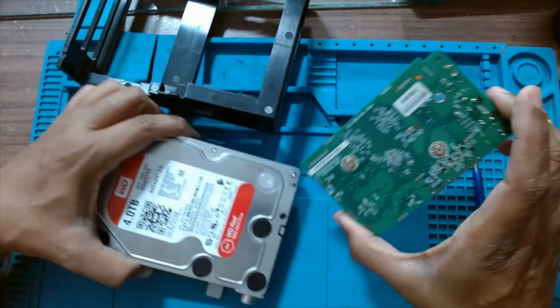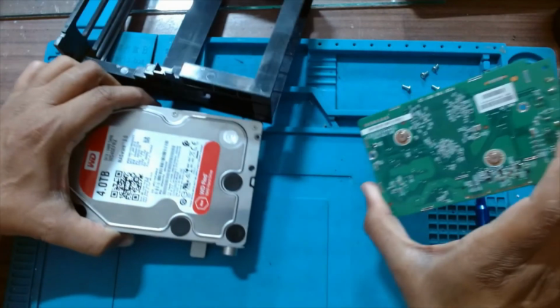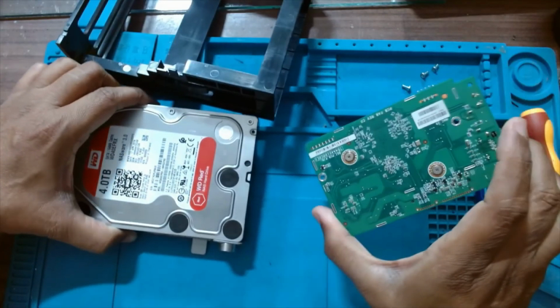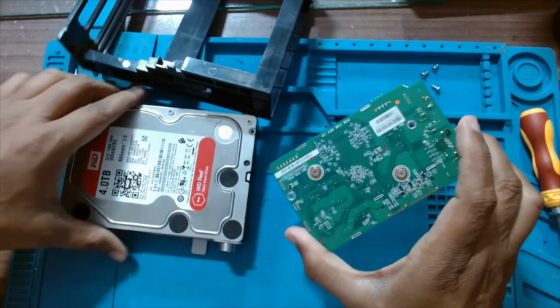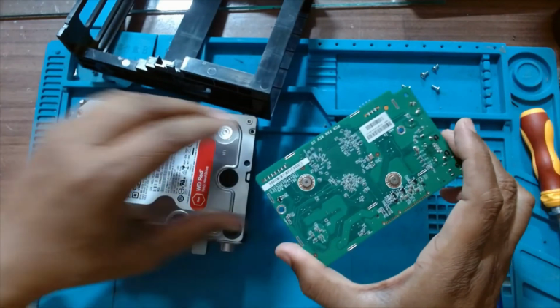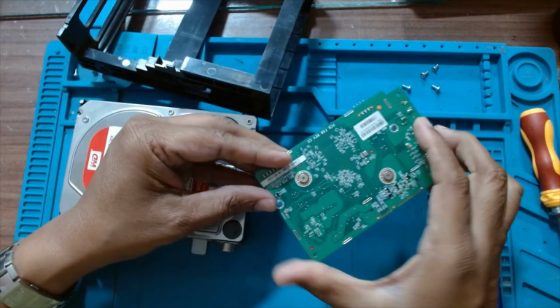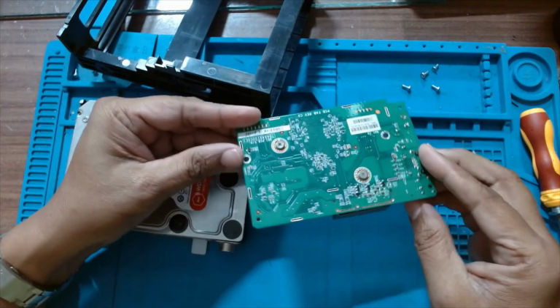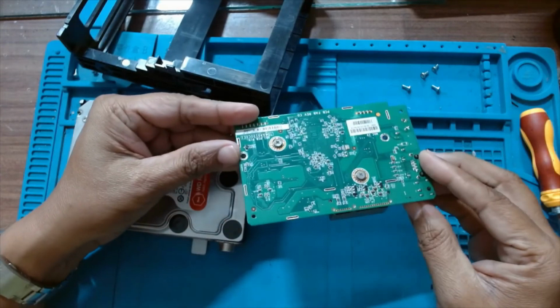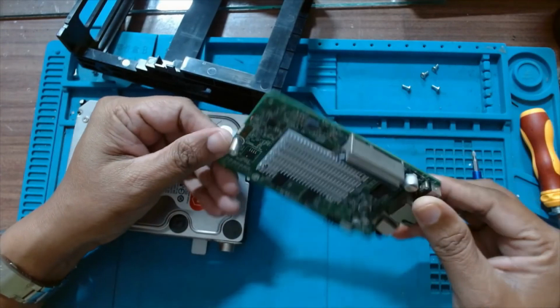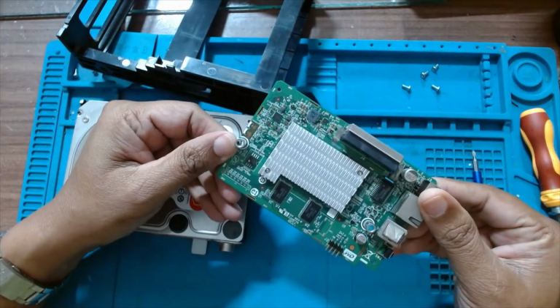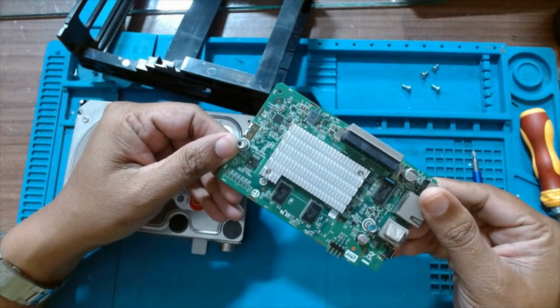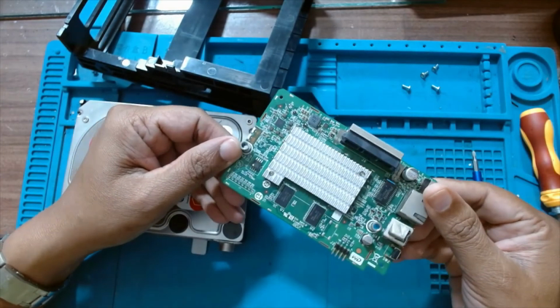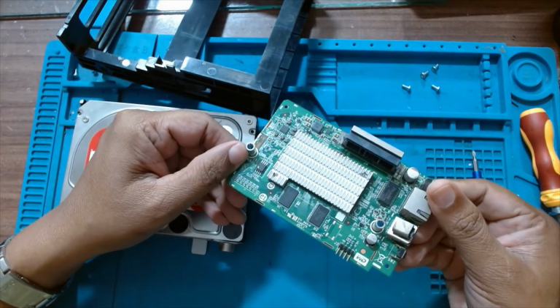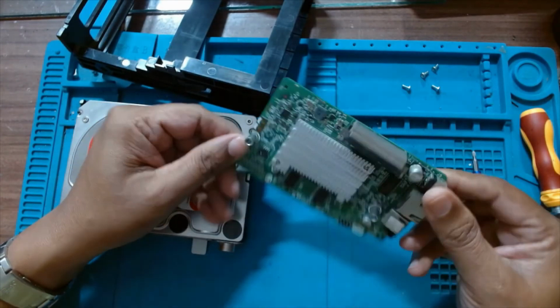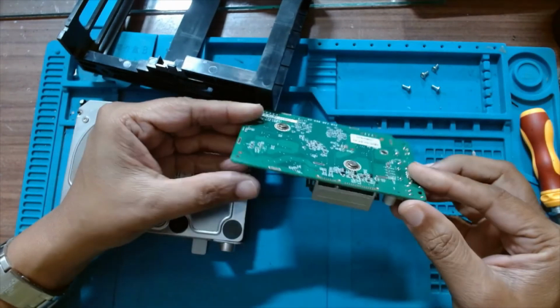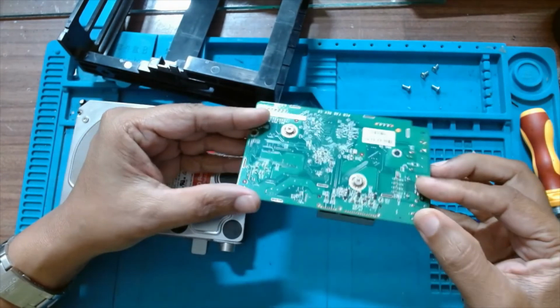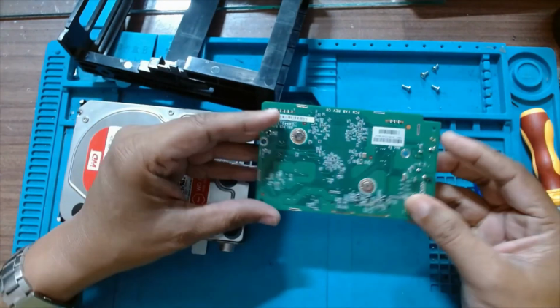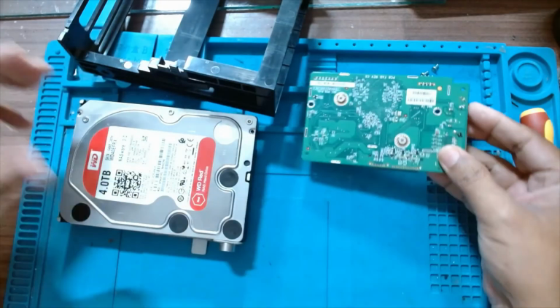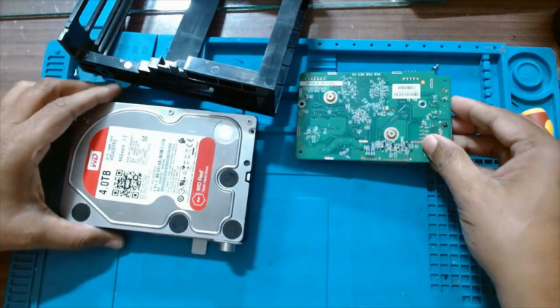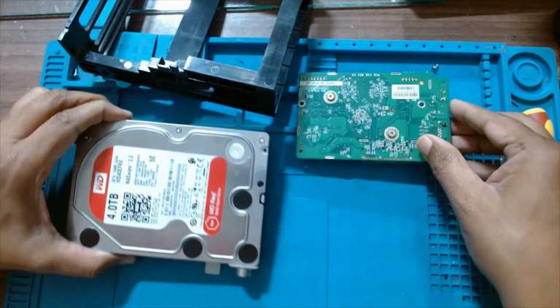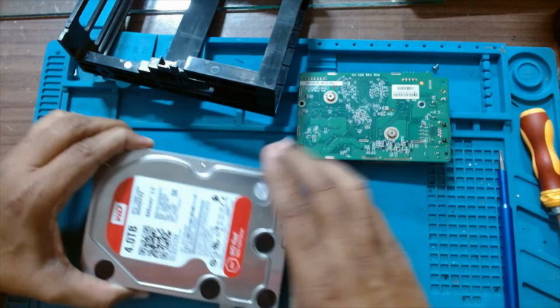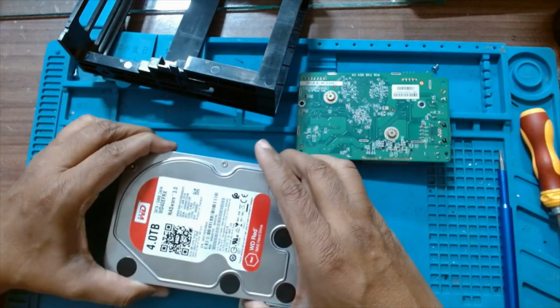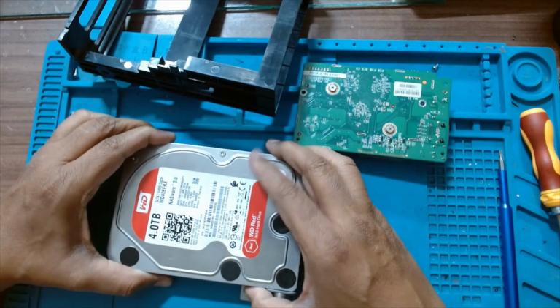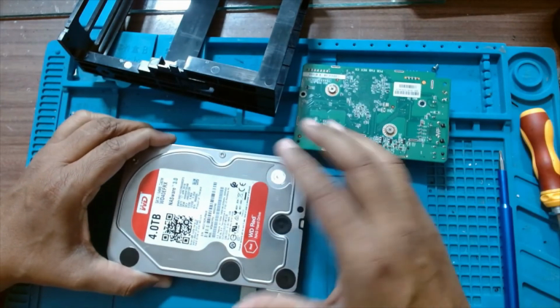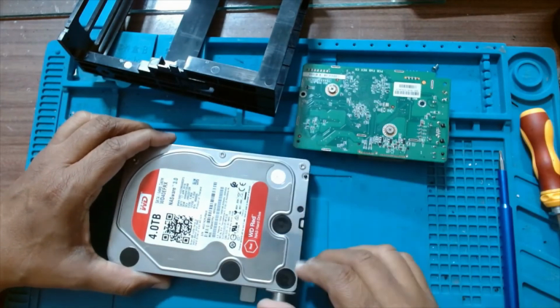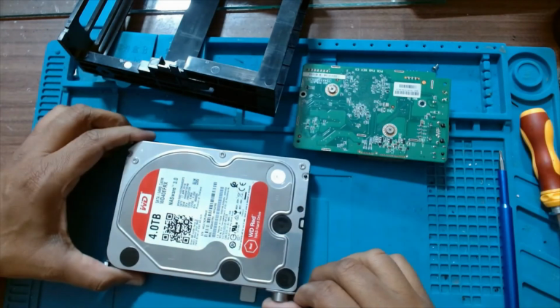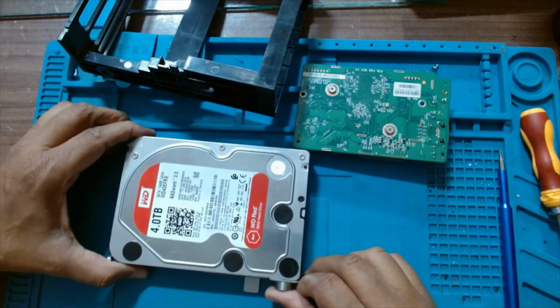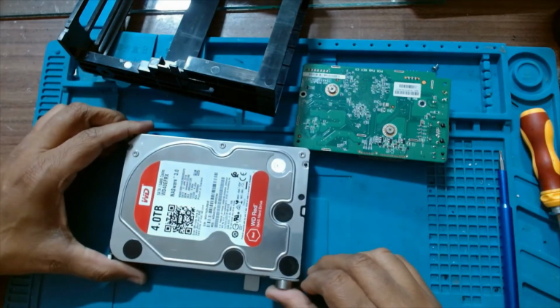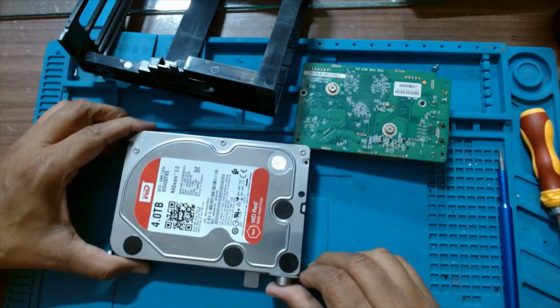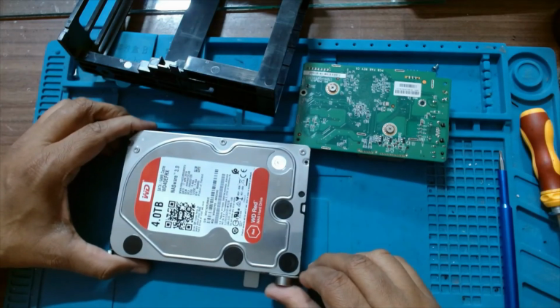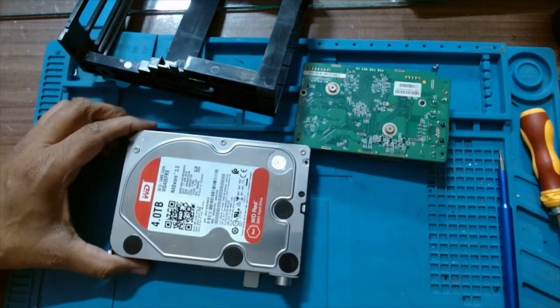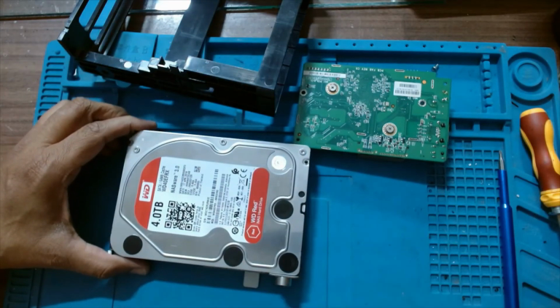This controller board has a problem, so we will see what has to be done to it. This was just a video to show how to open the cloud hard drive. Thanks for watching.